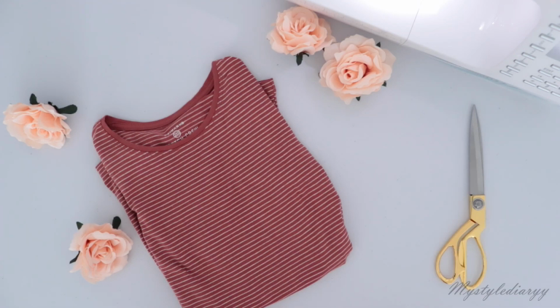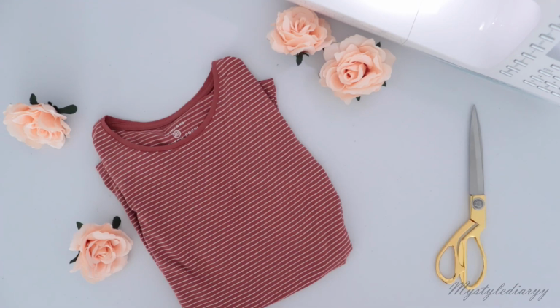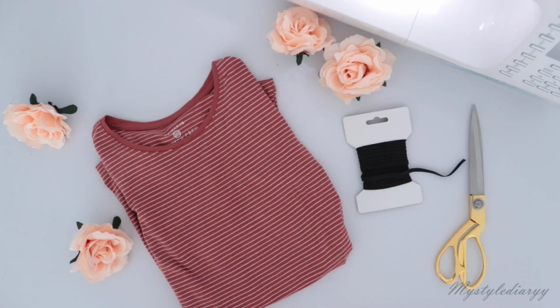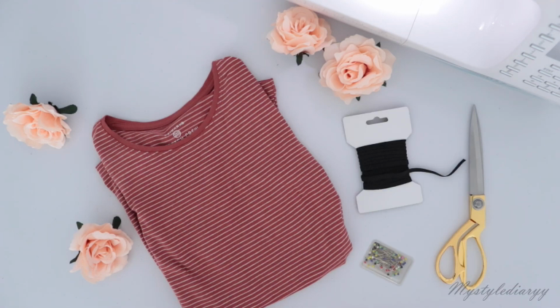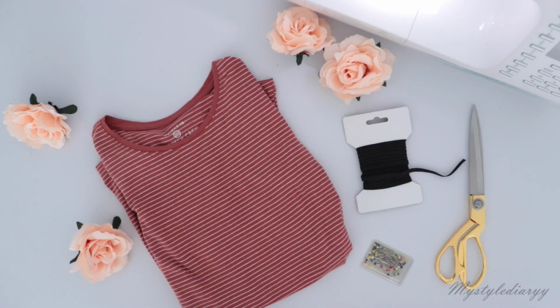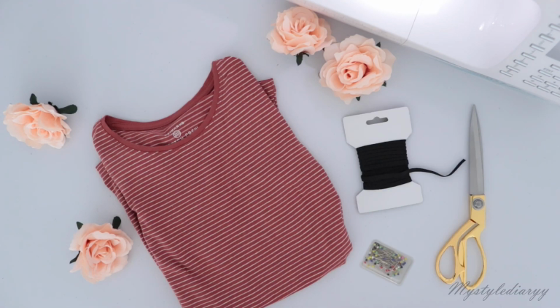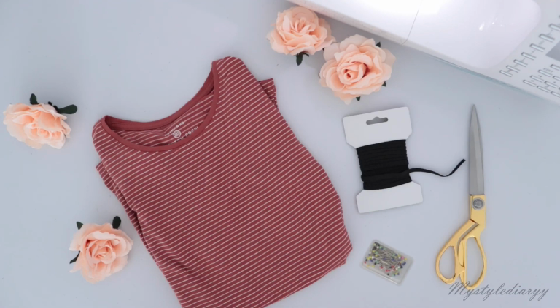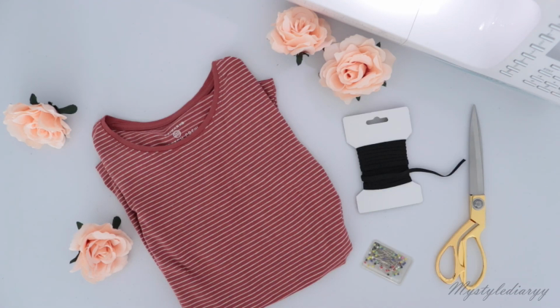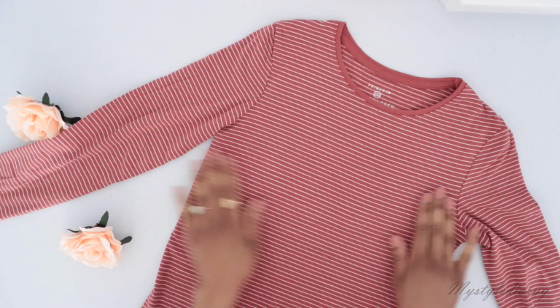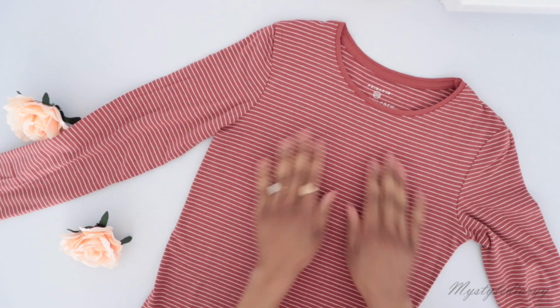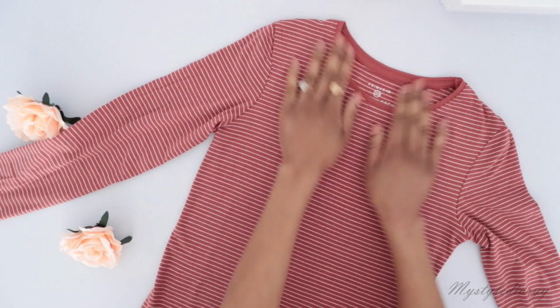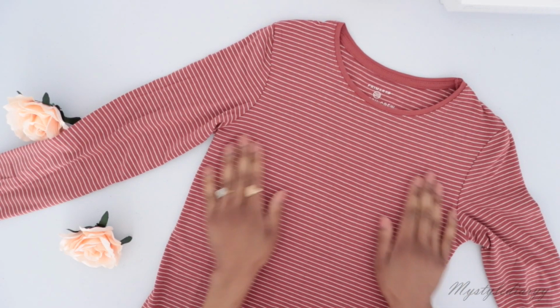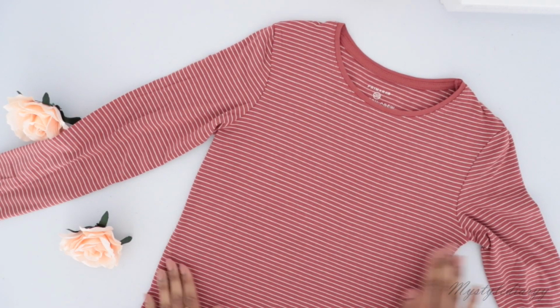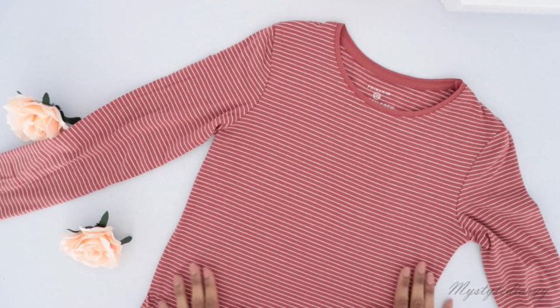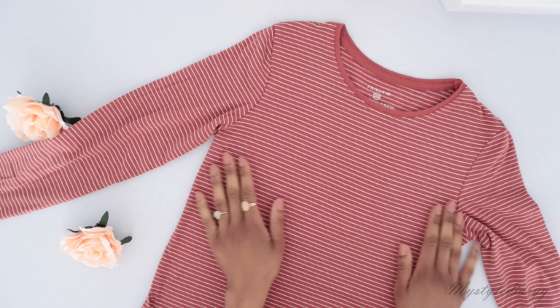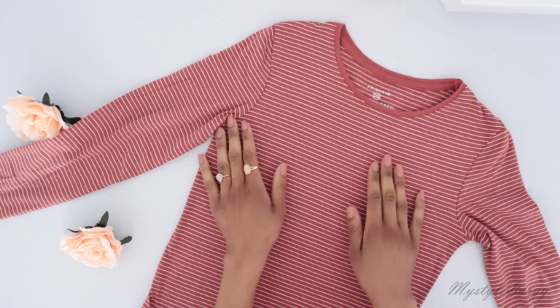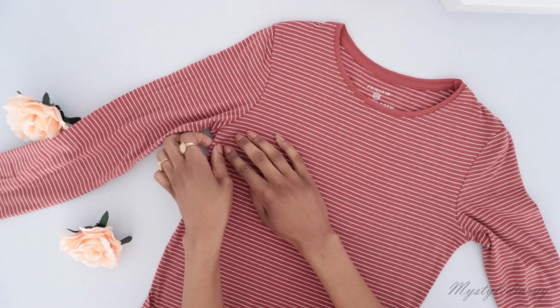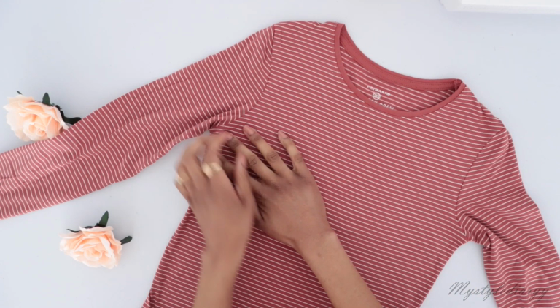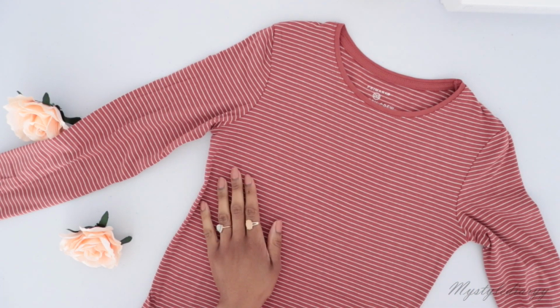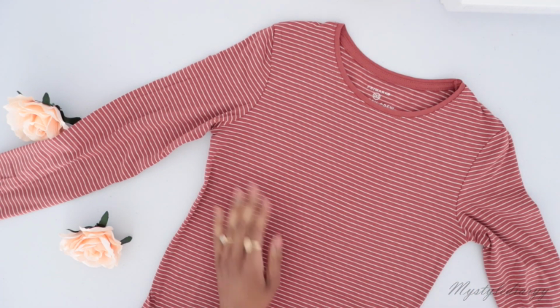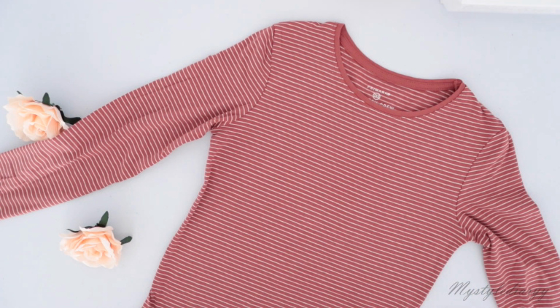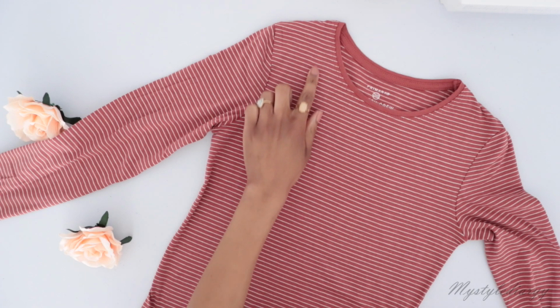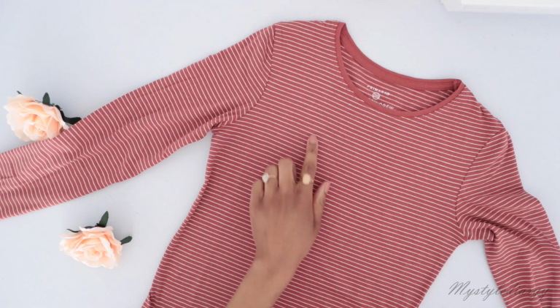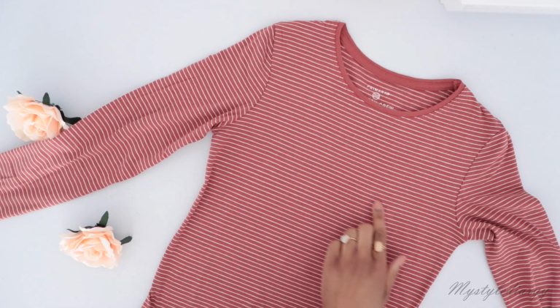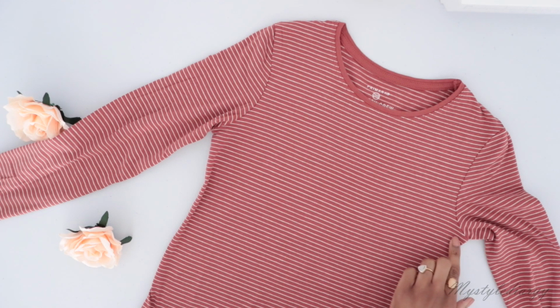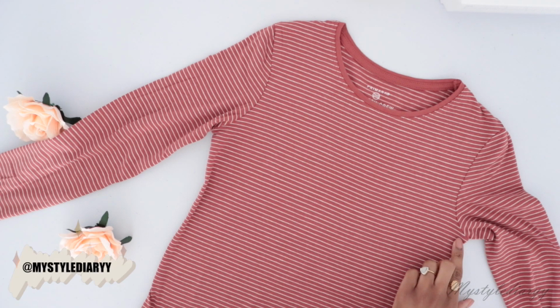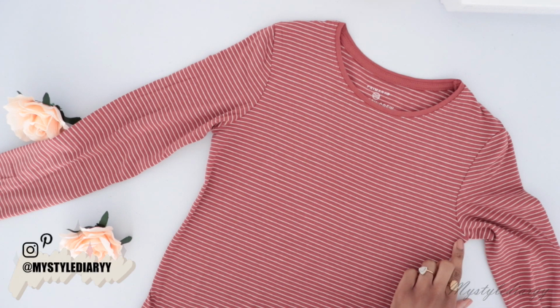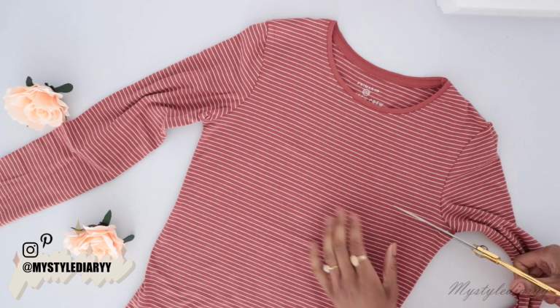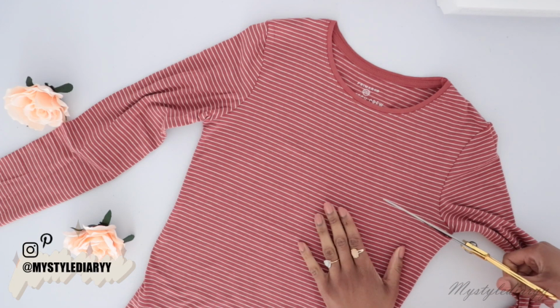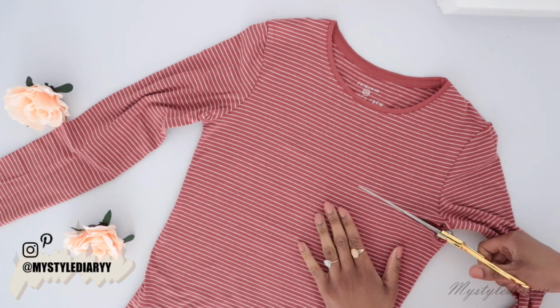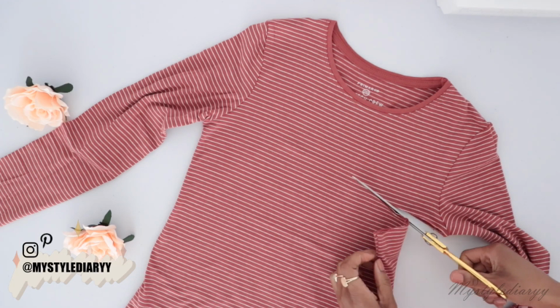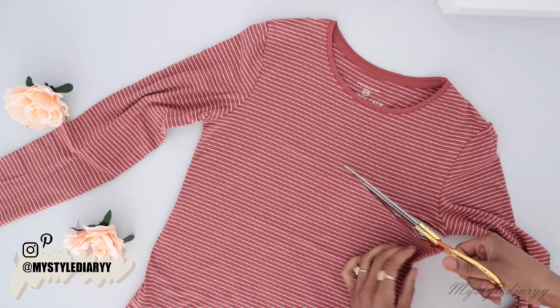These are the materials that you will need. Now let's begin. Start by laying your shirt on a flat surface and make it wrinkle free with your hands, then cut a new neckline starting underneath the armhole till the neckline of the top.